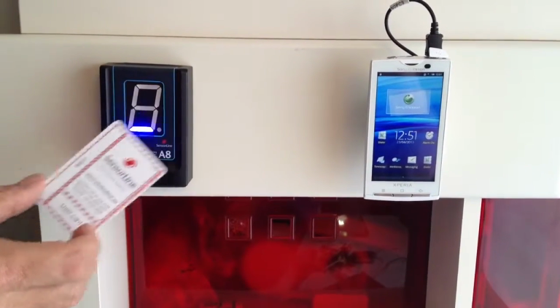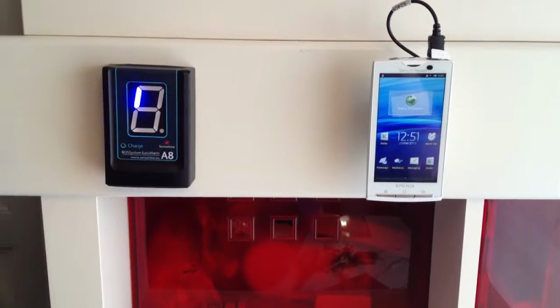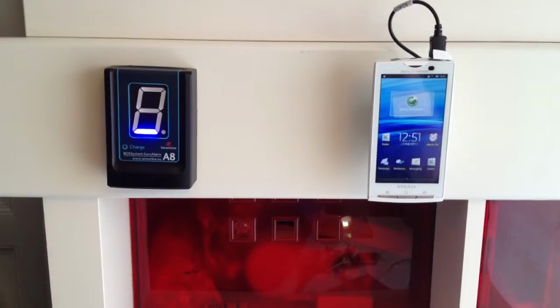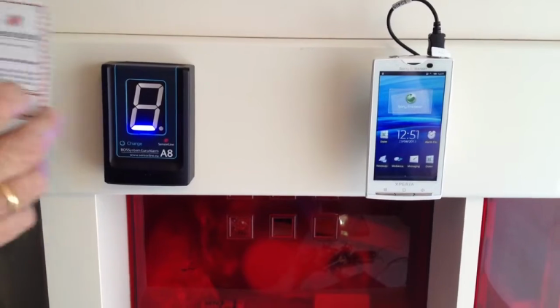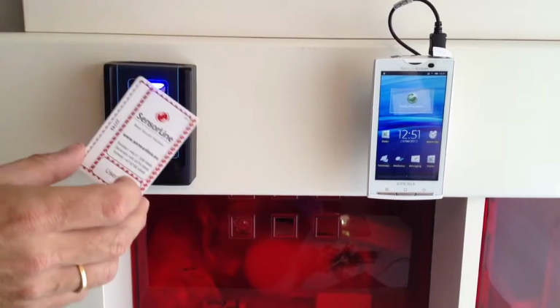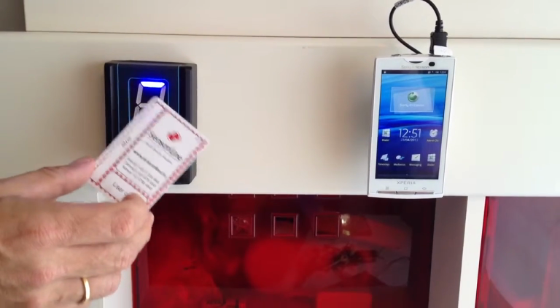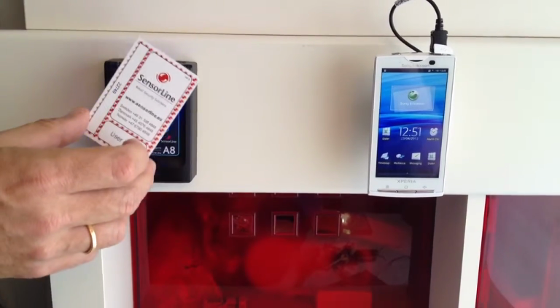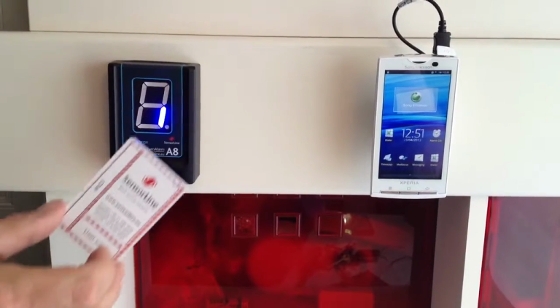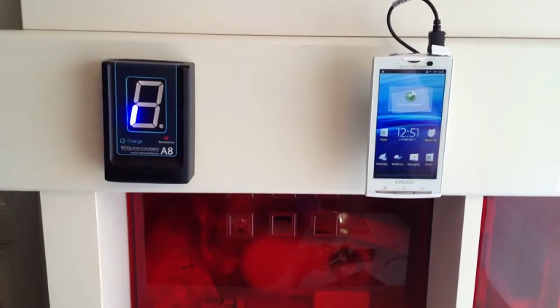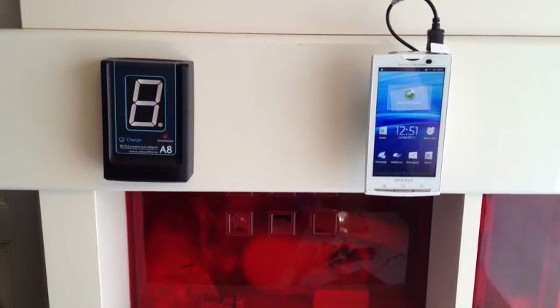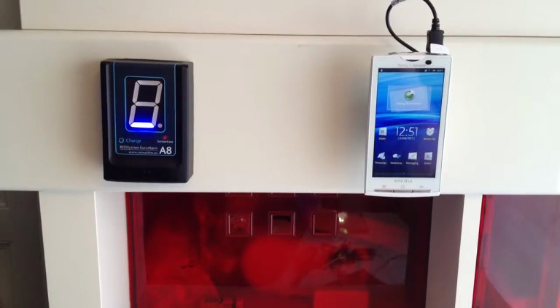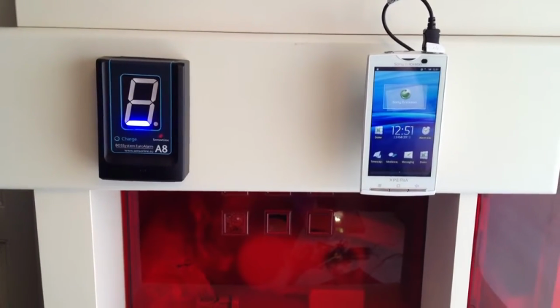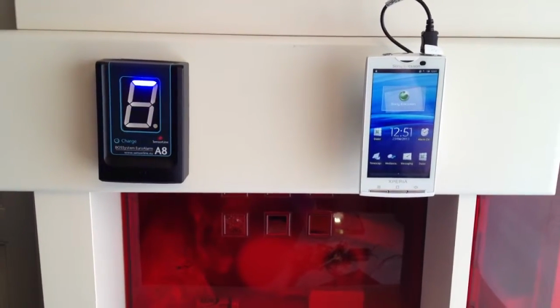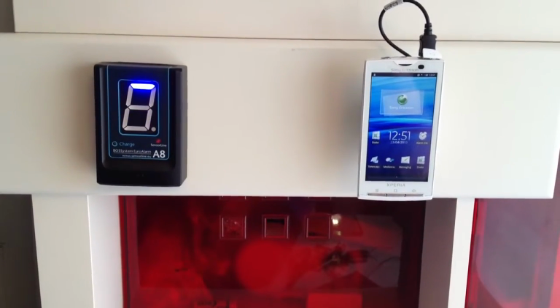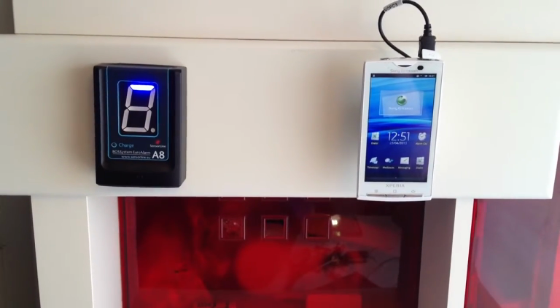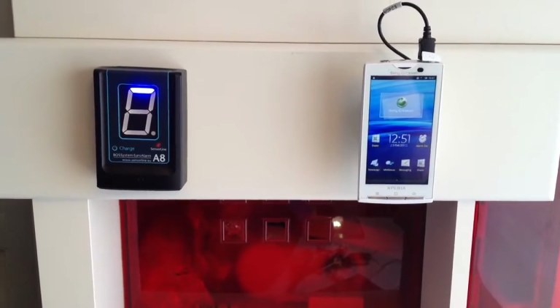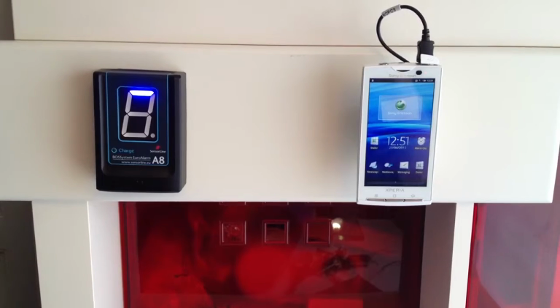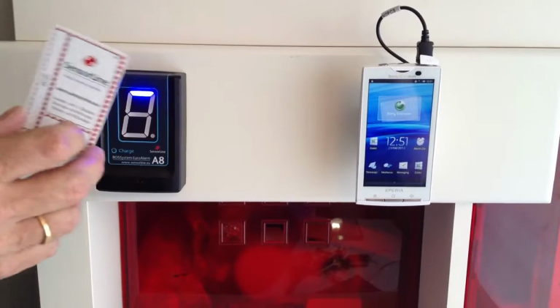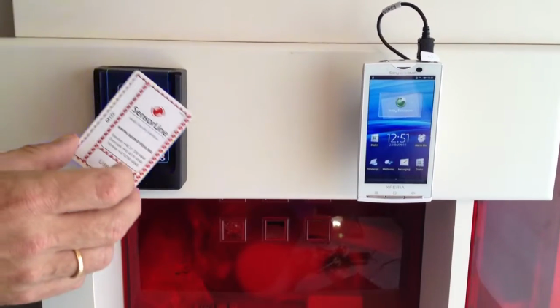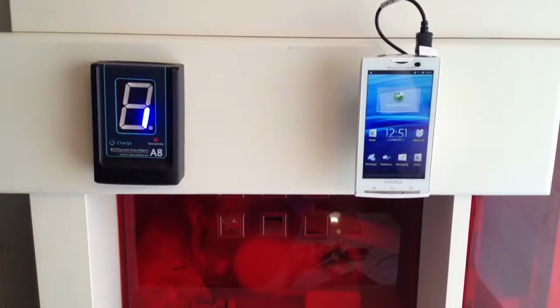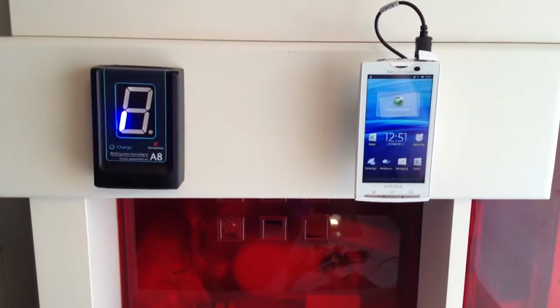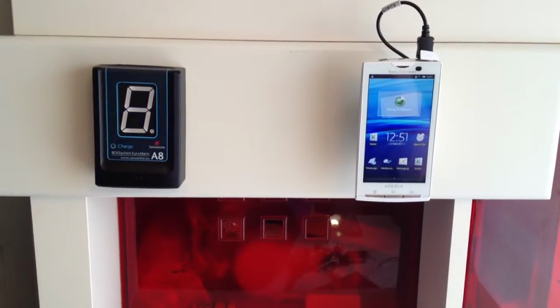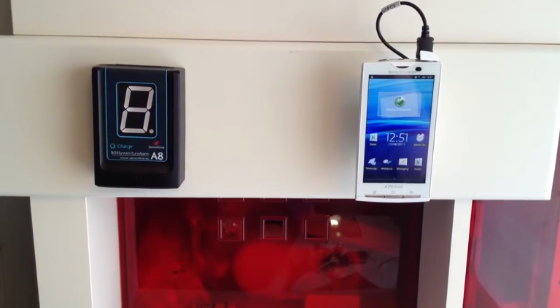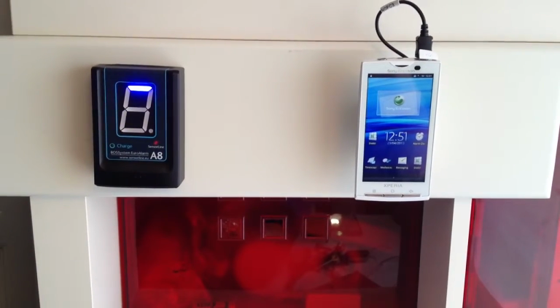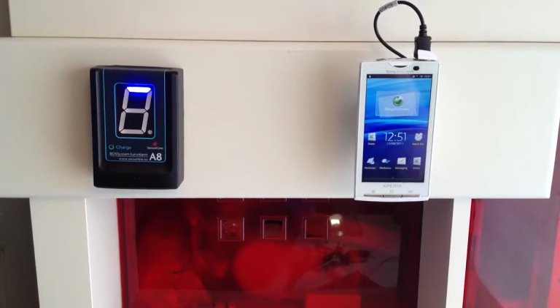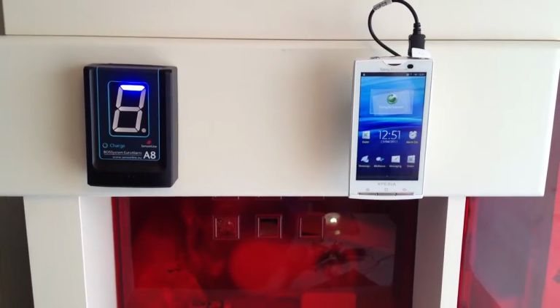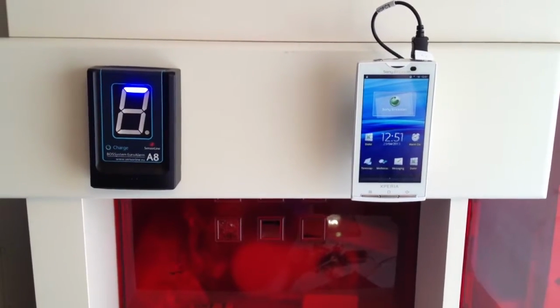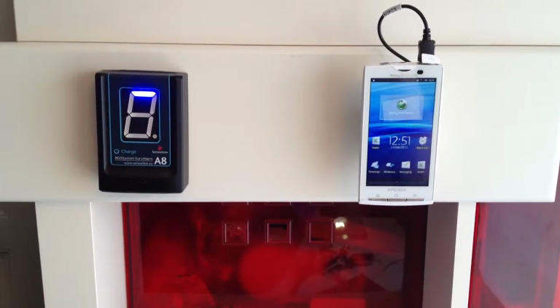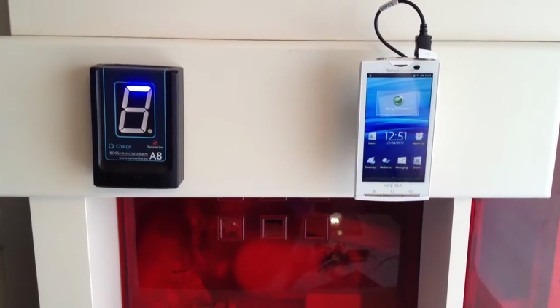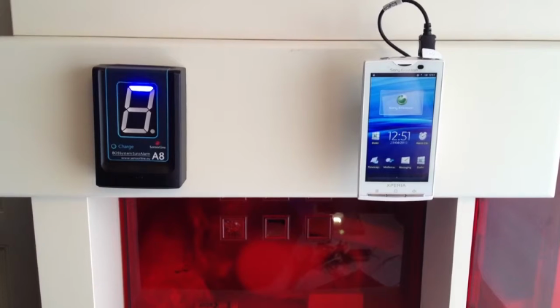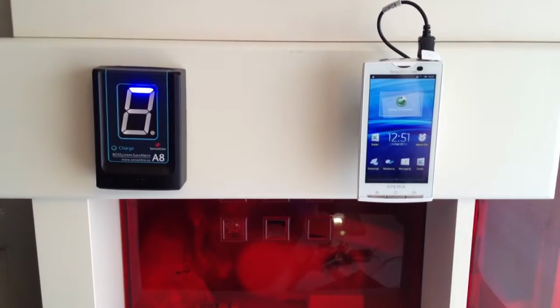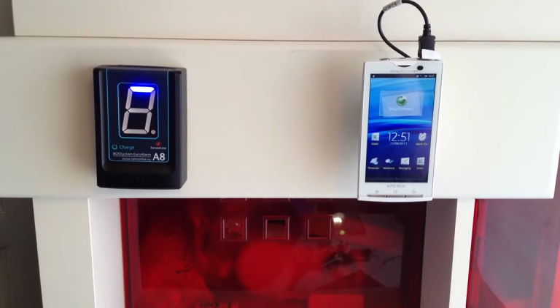That card will now control the system. When it is put in front of the A8 unit, it will allow you to turn off an alarm or allow you to access the system to remove products without an alarm going off.